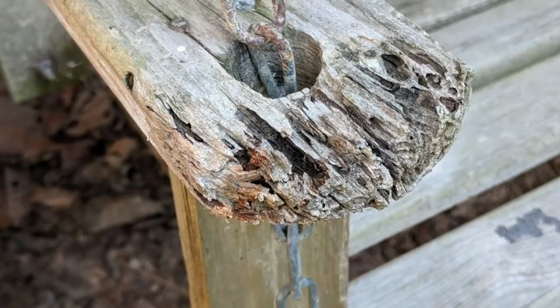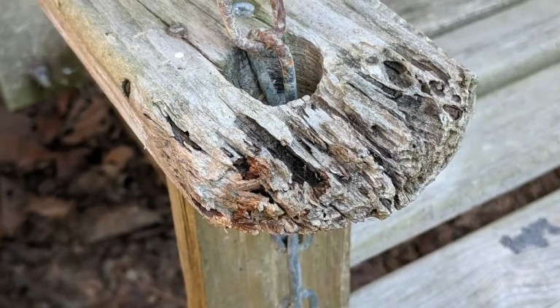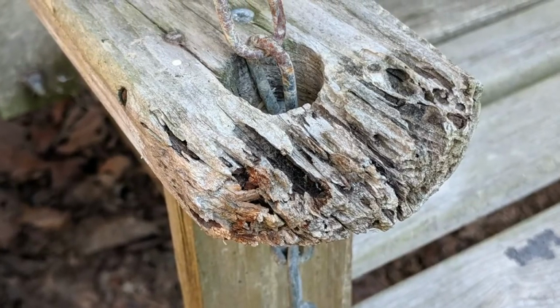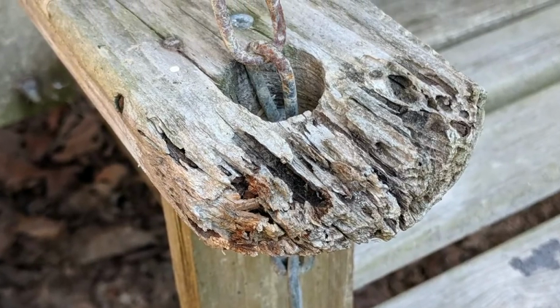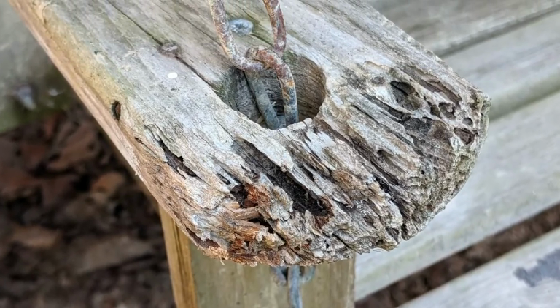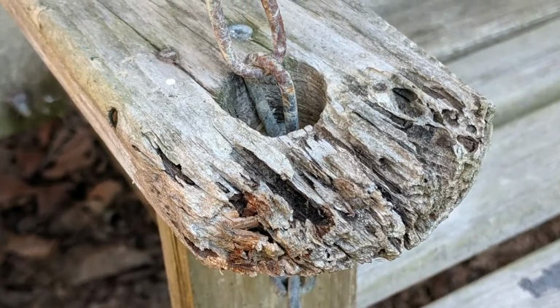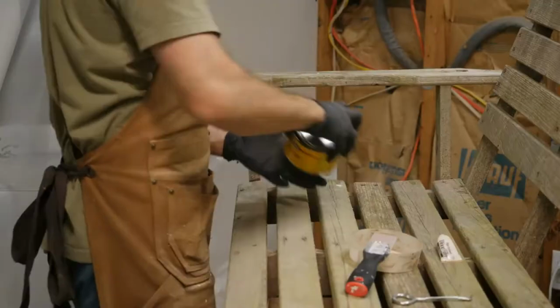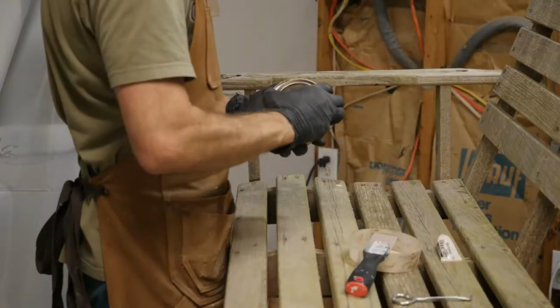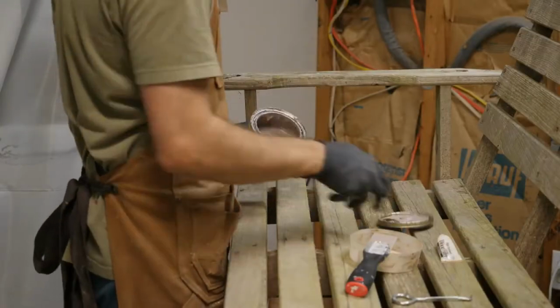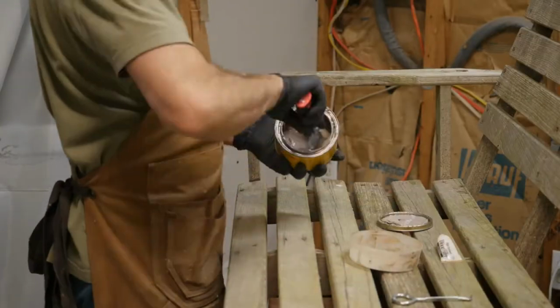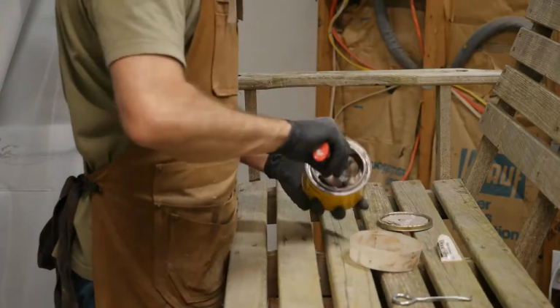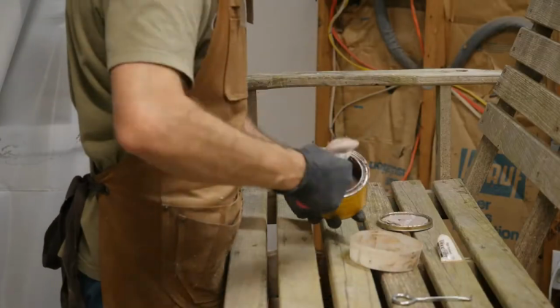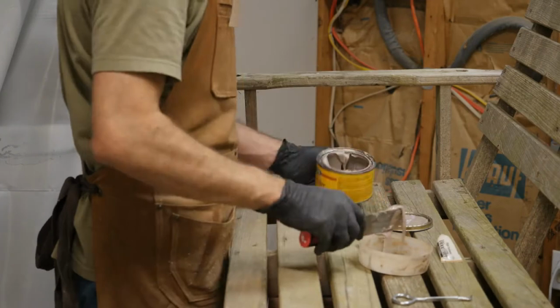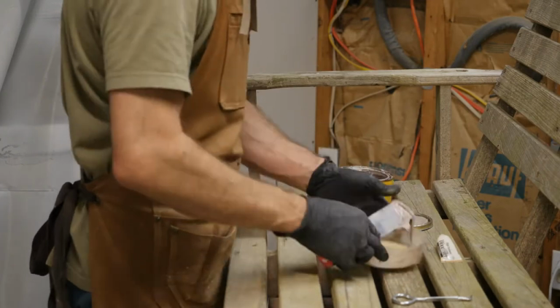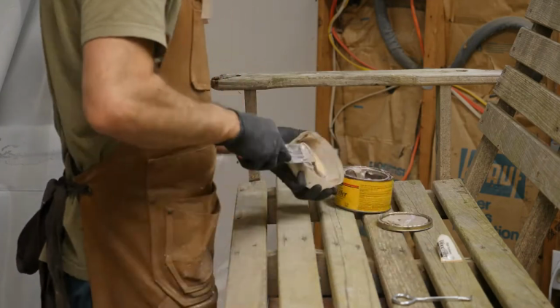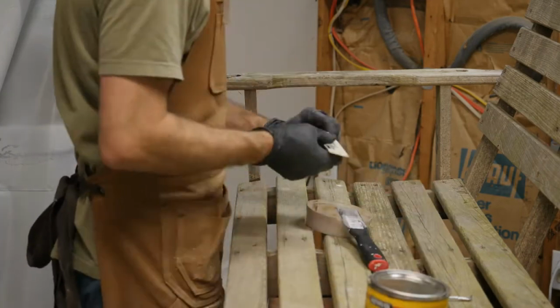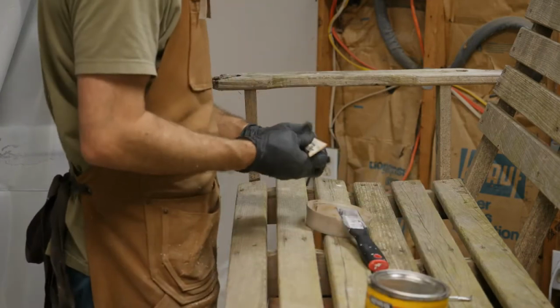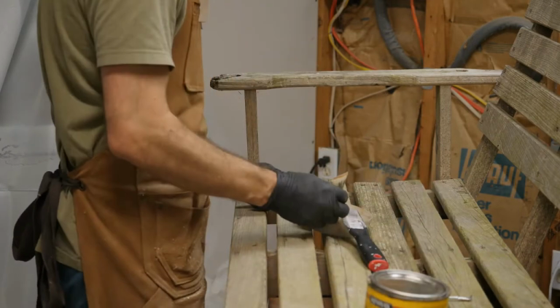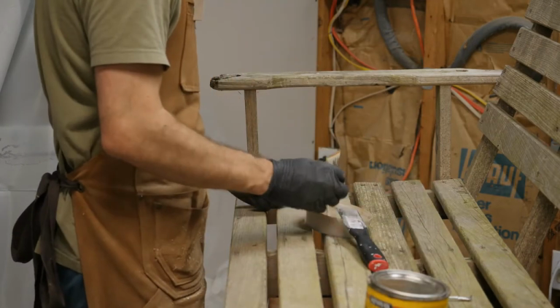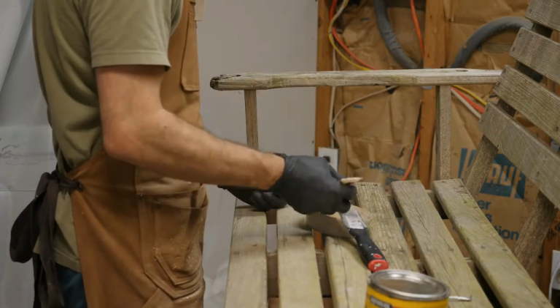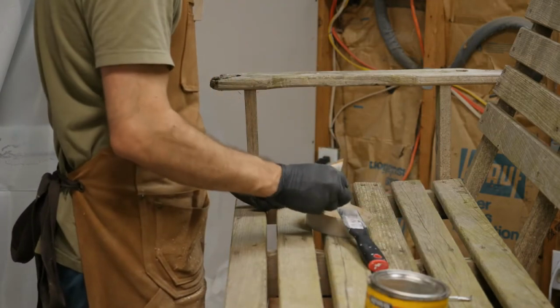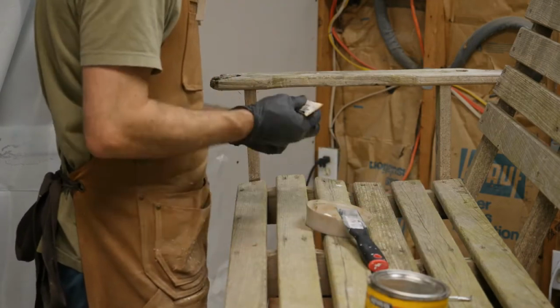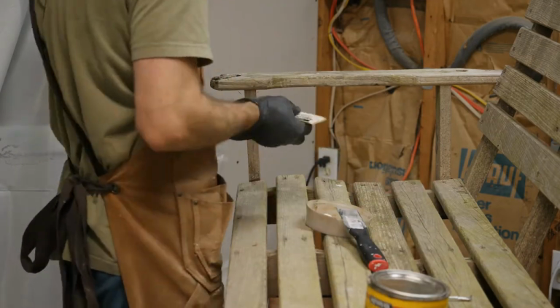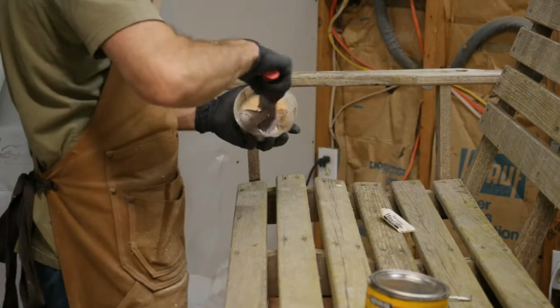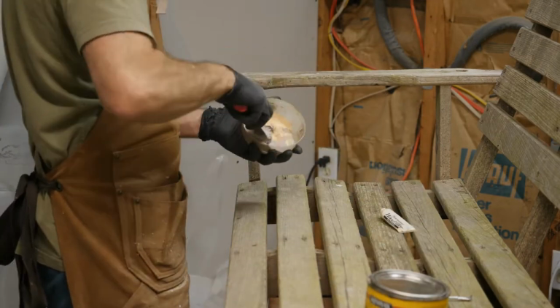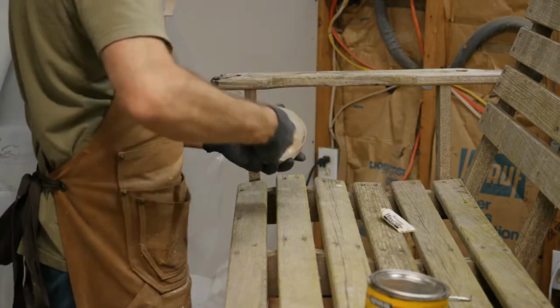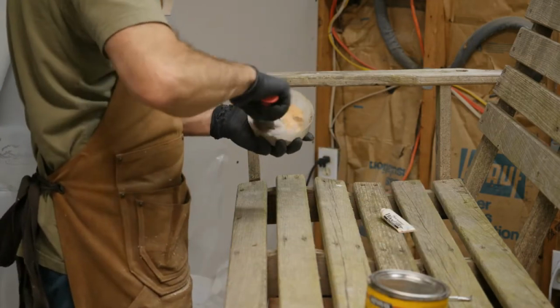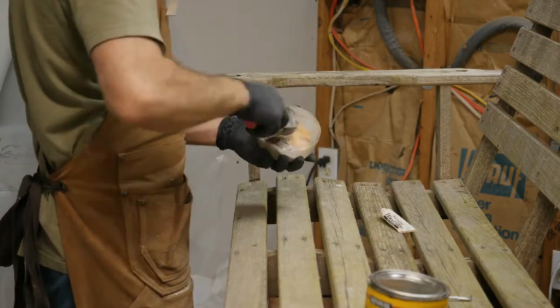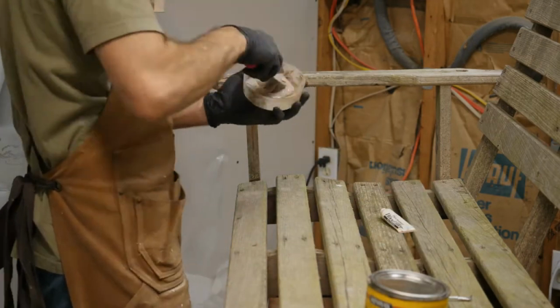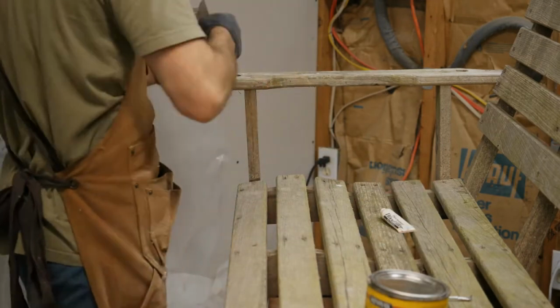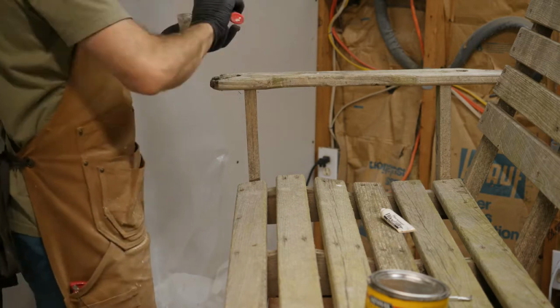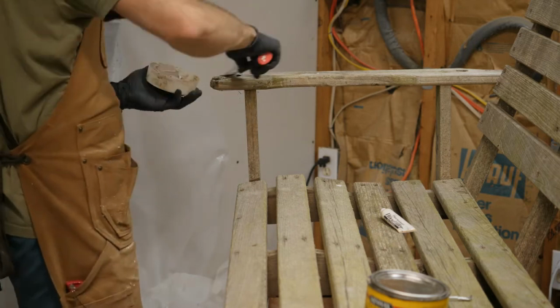This arm had massive damage so we grabbed some Minwax wood filler to repair the area. Mike stepped in to do this part since I can't be around heavy fumes. Thanks, son.